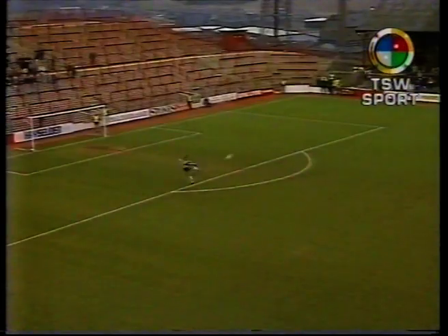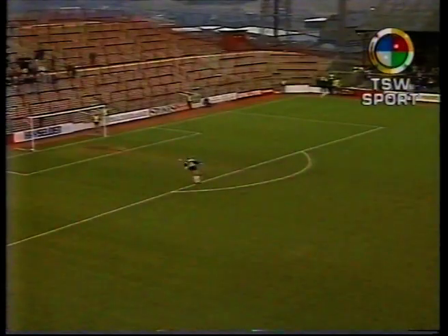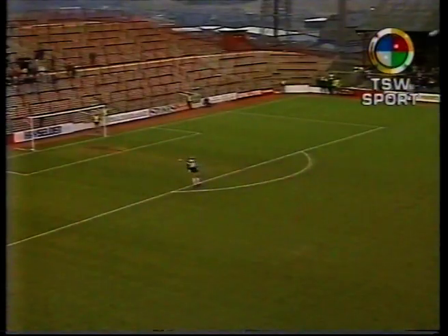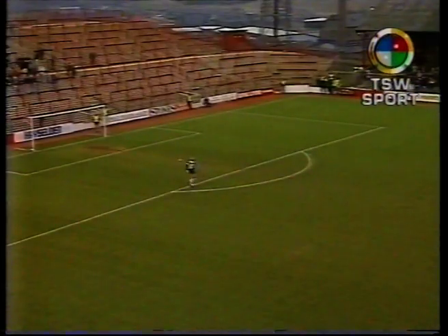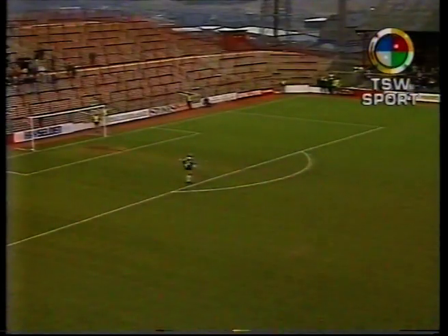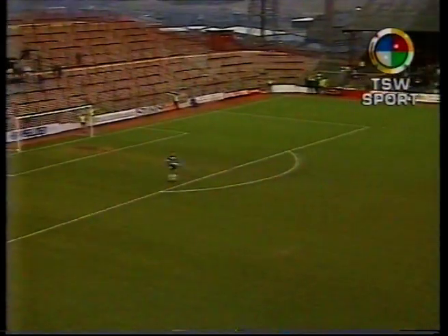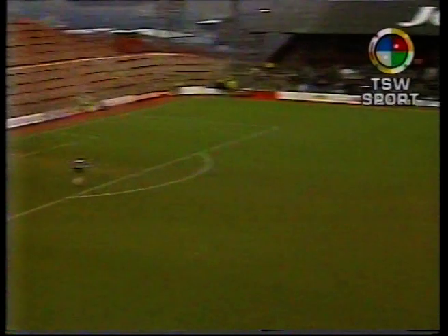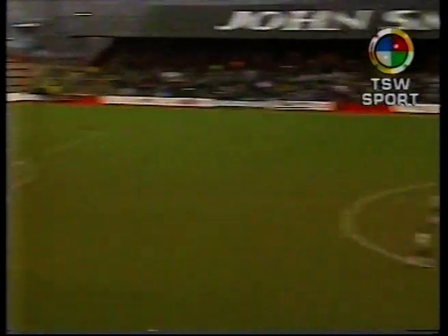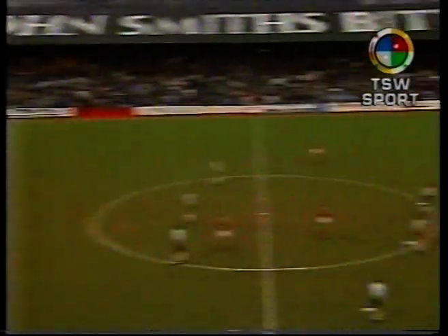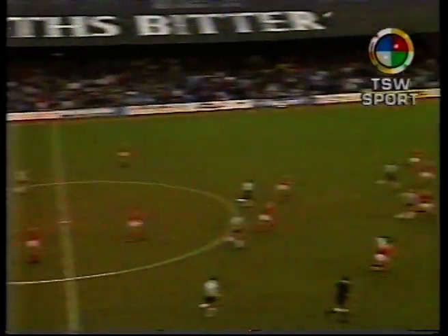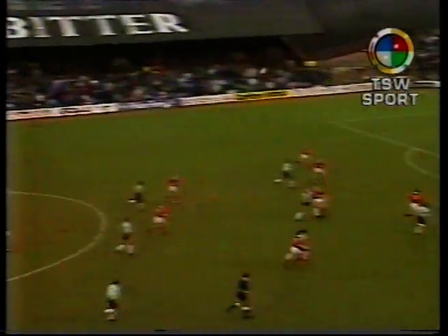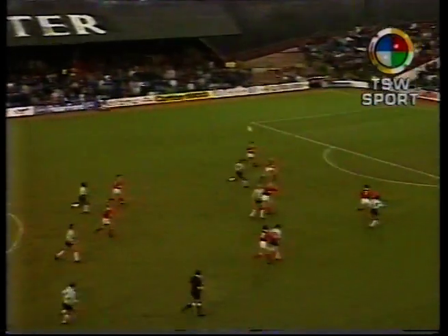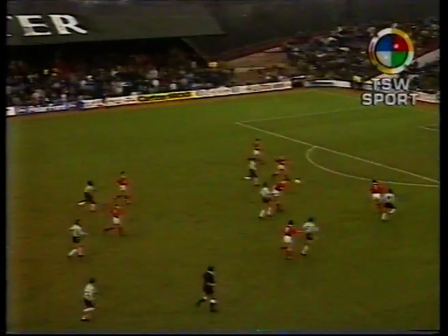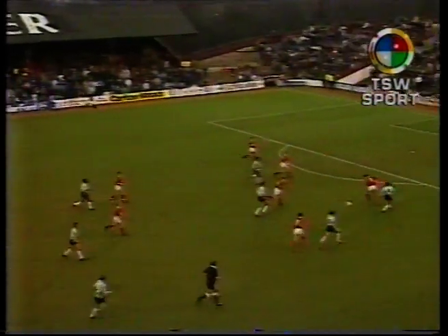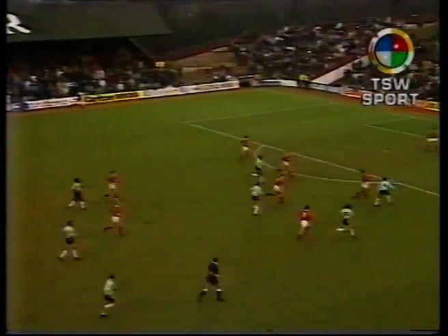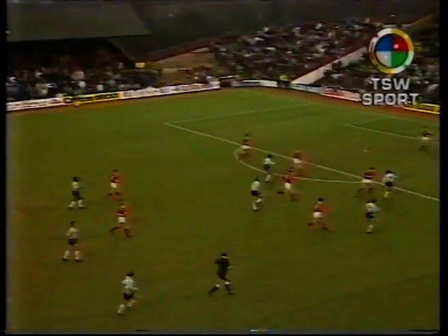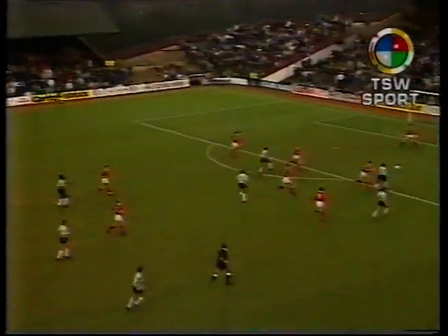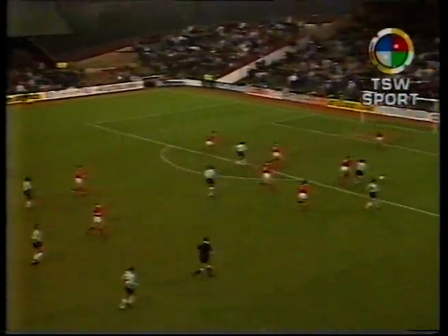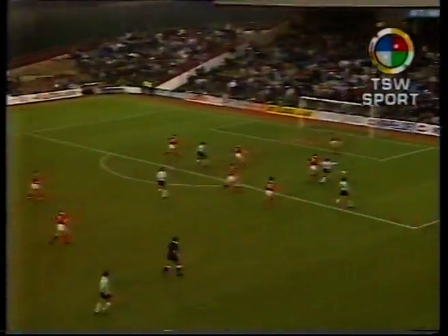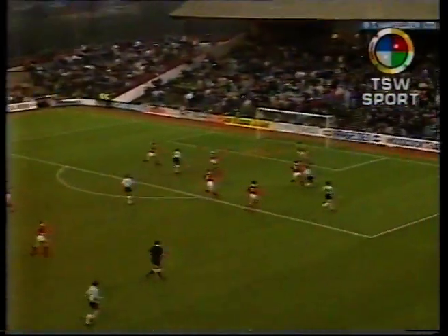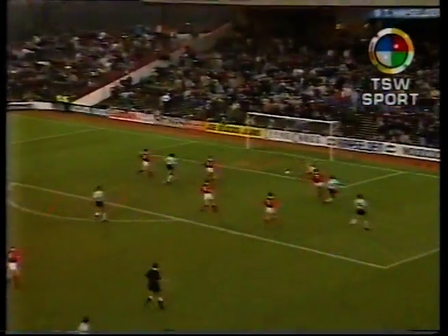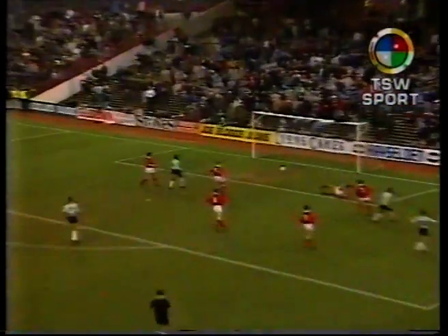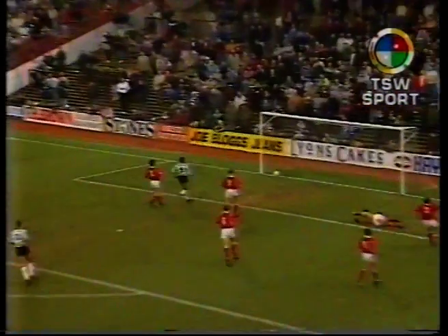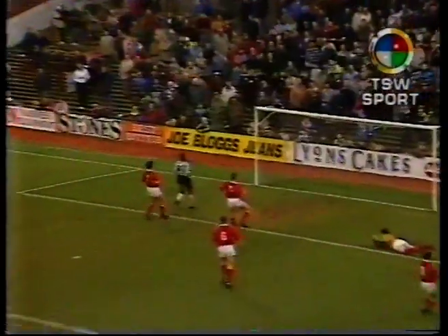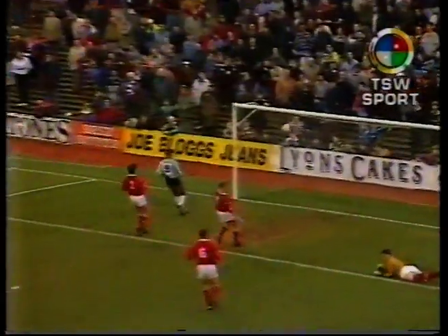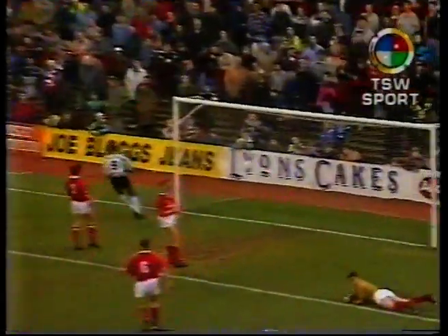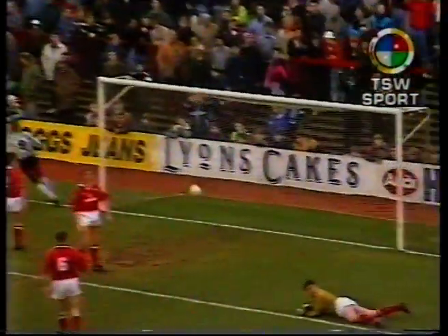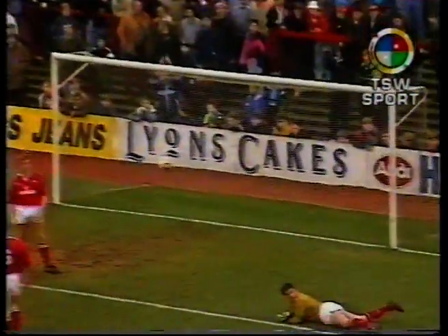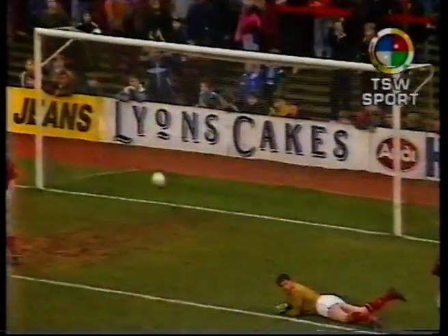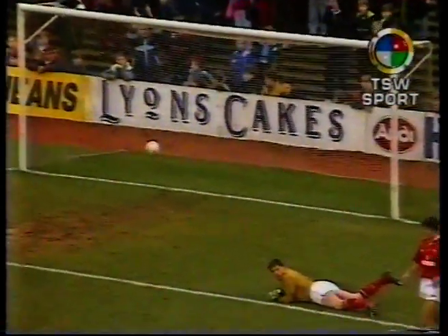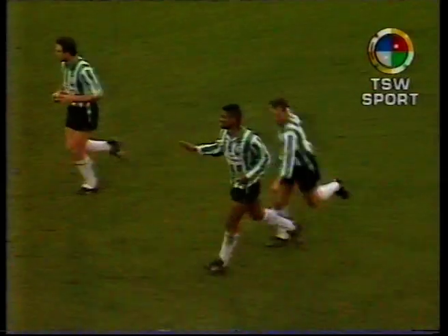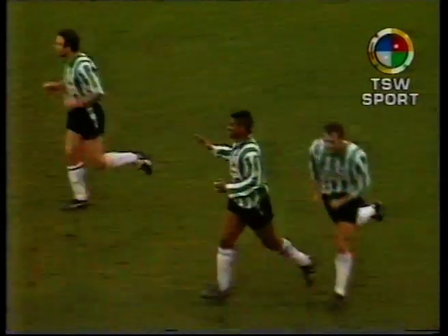Goal number two, just three minutes later, a repeat performance straight down the middle. This time Marshall pounces onto a poor defensive clearance to hit a fine angle shot from just inside the box.